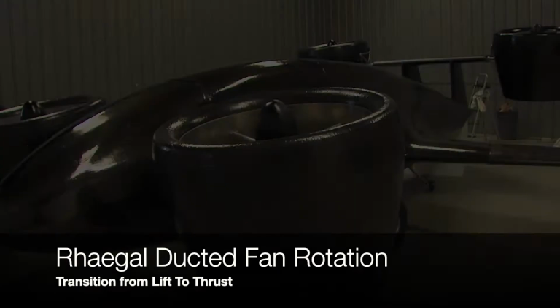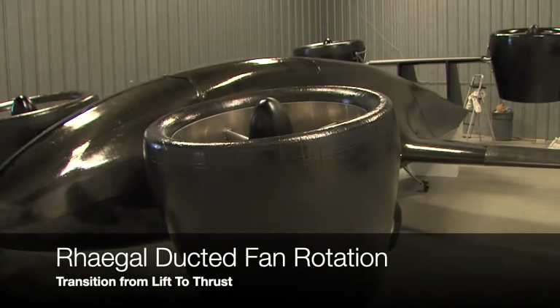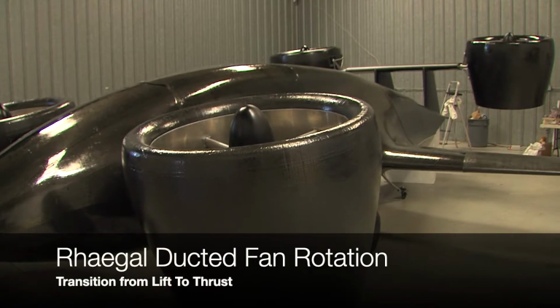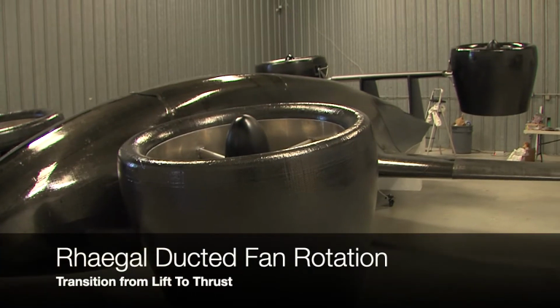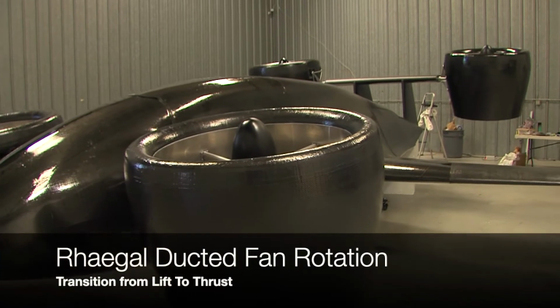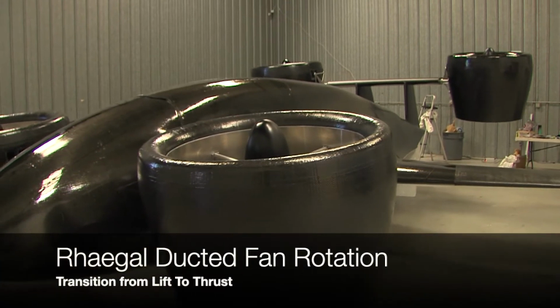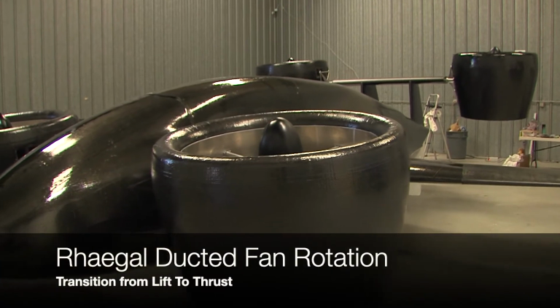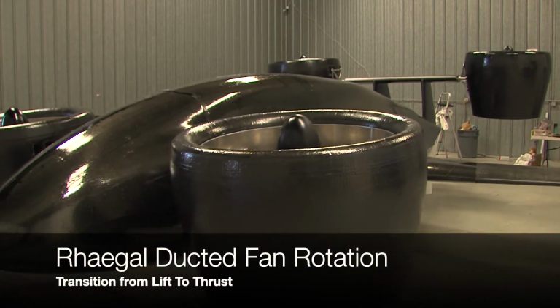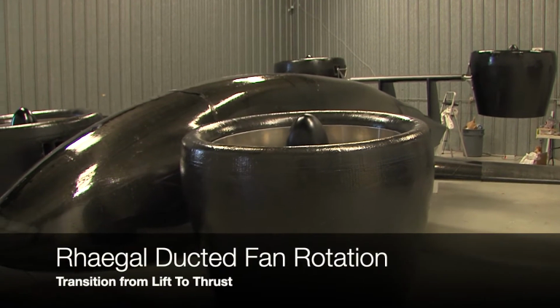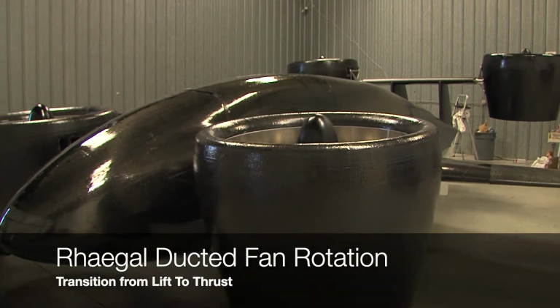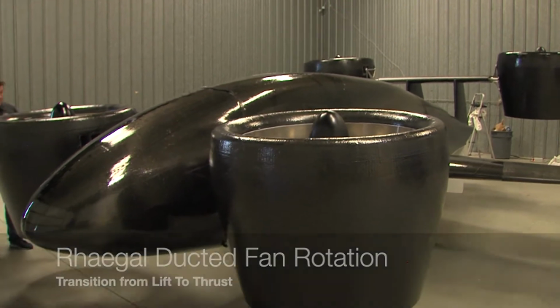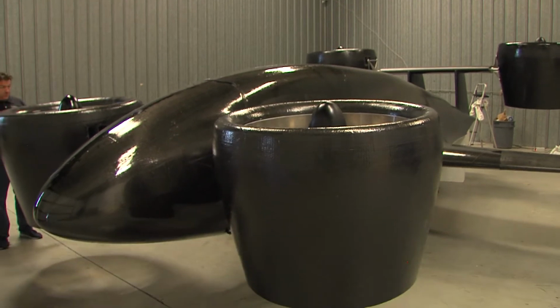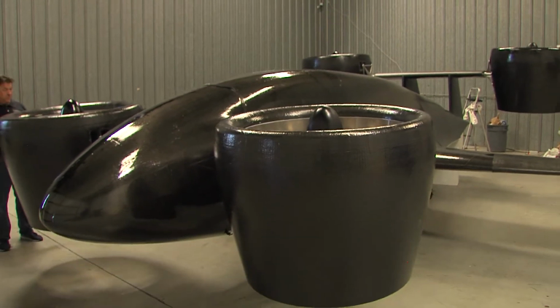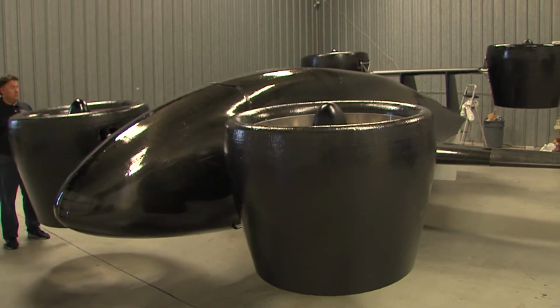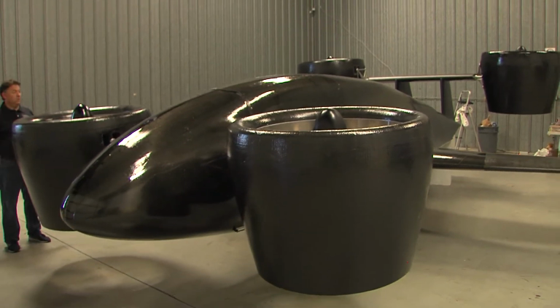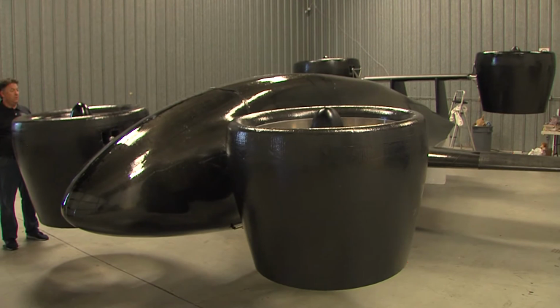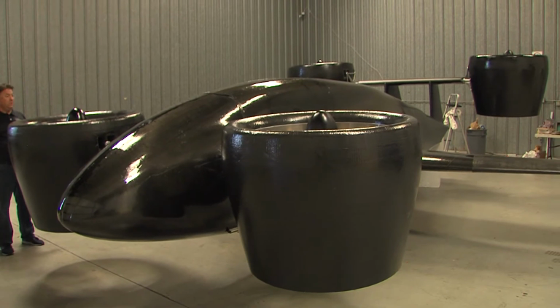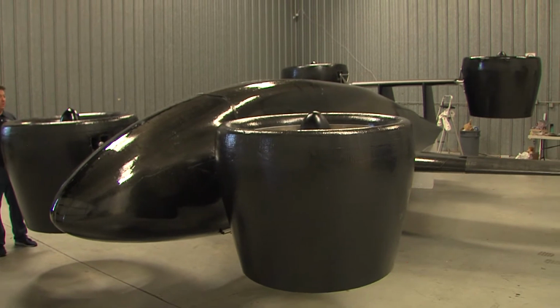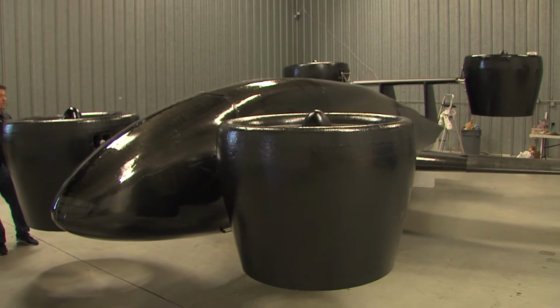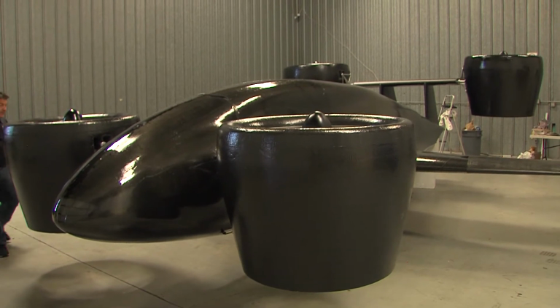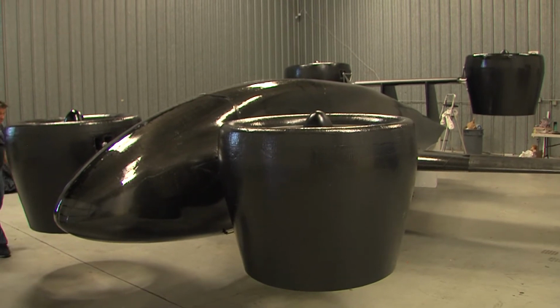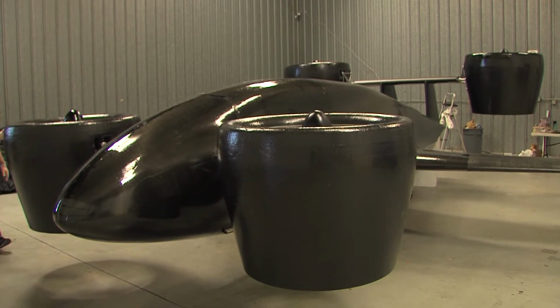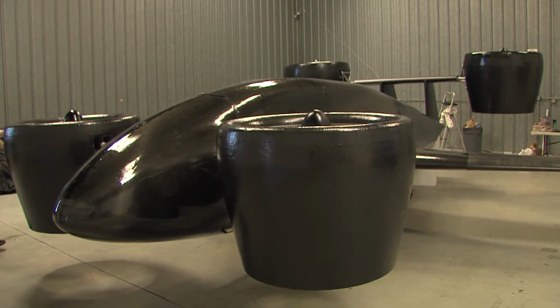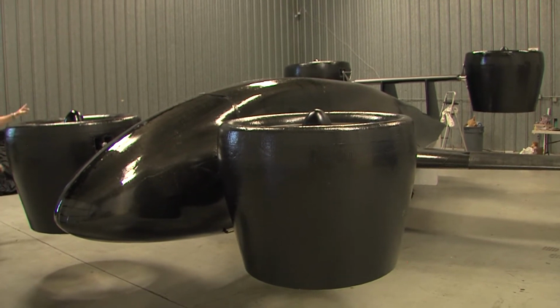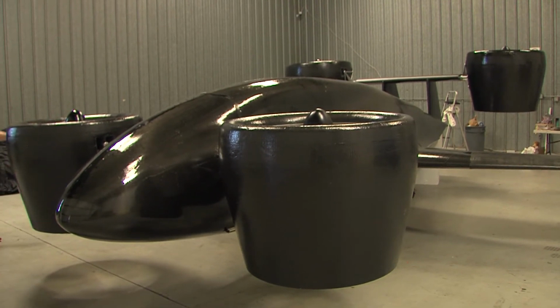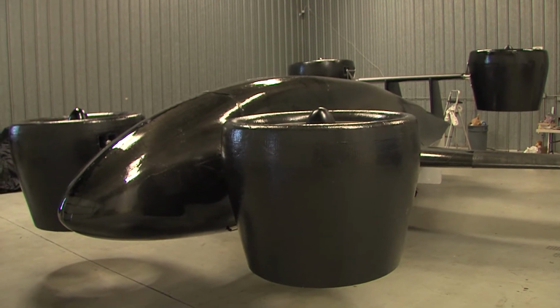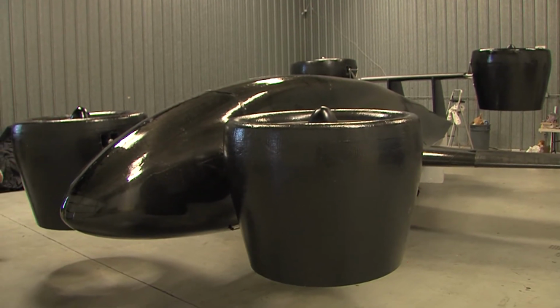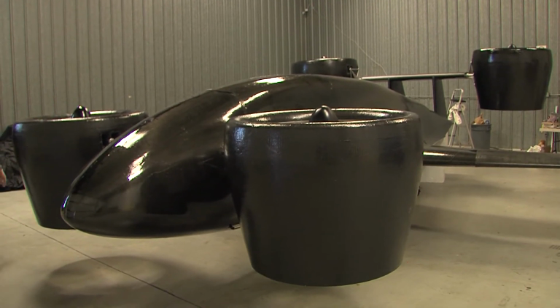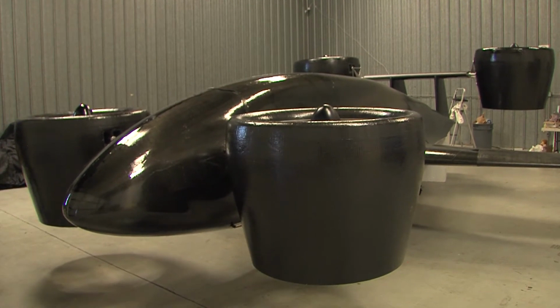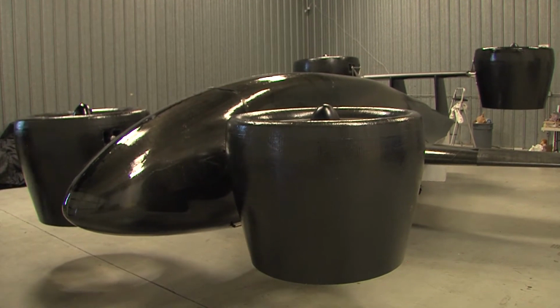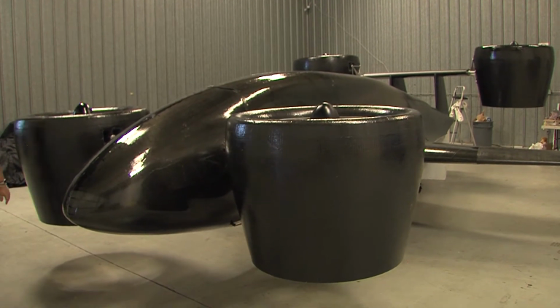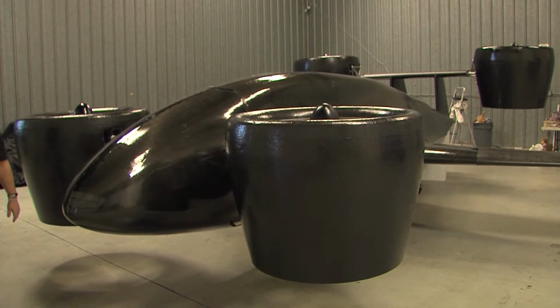In conventional fixed-wing aircraft, the aerodynamic force of lift is provided by the main wing. The main wing must produce enough lift to carry the entire weight of the aircraft.